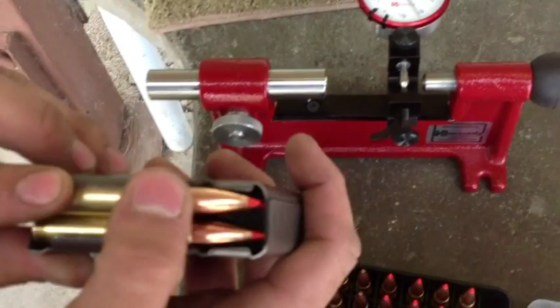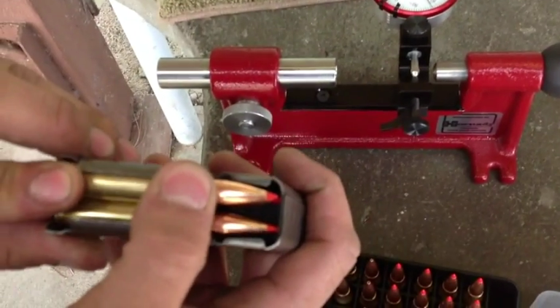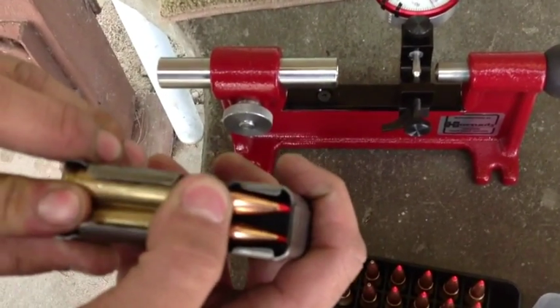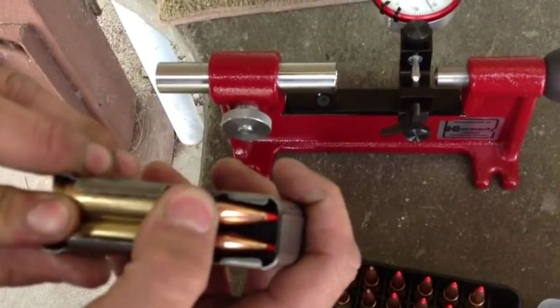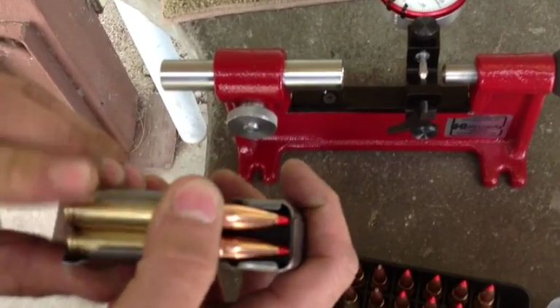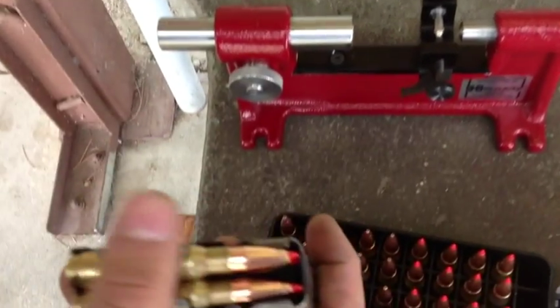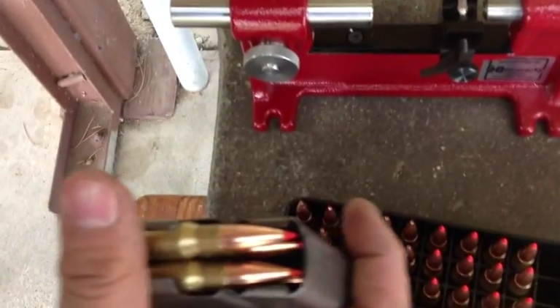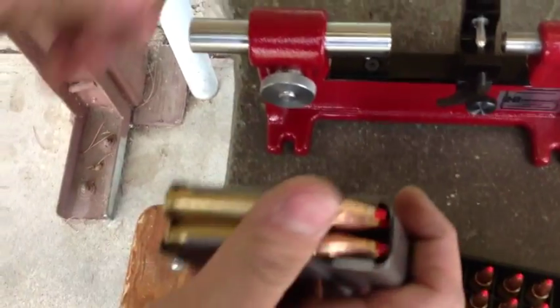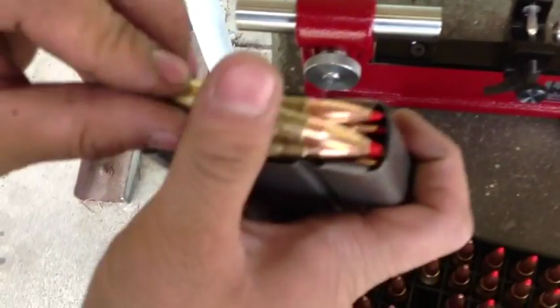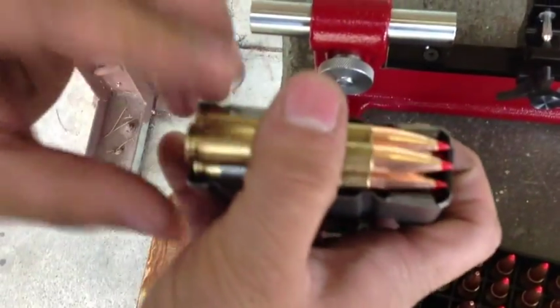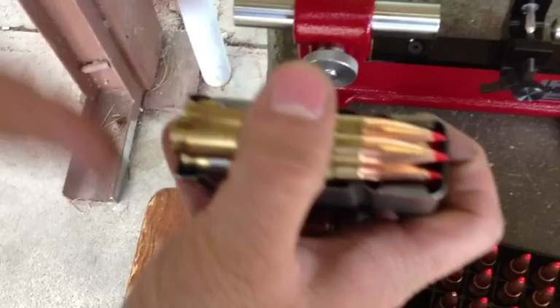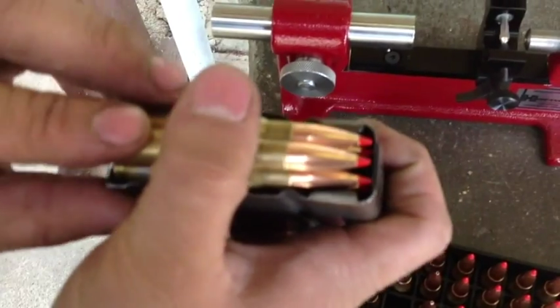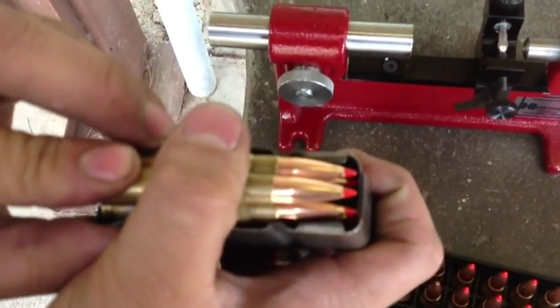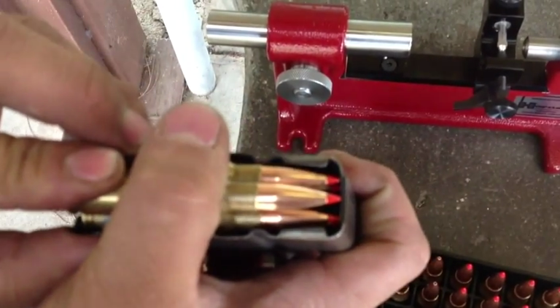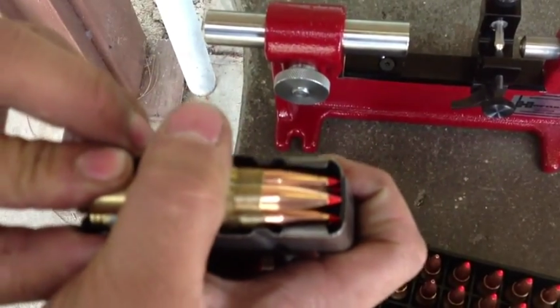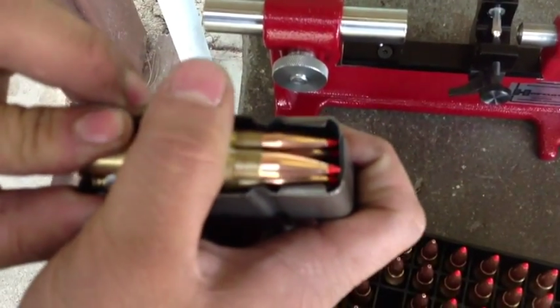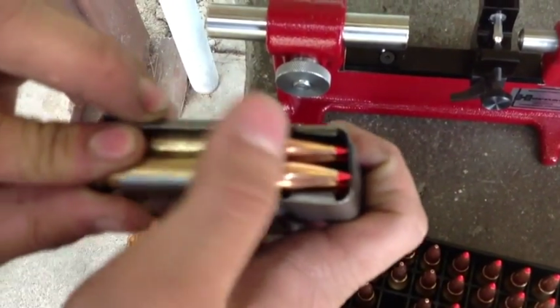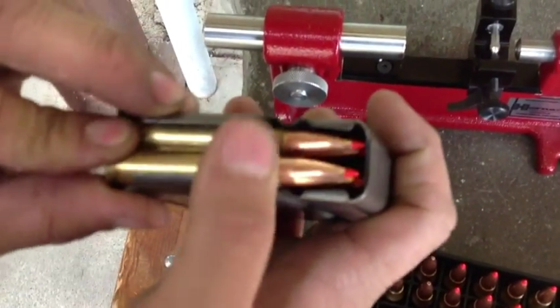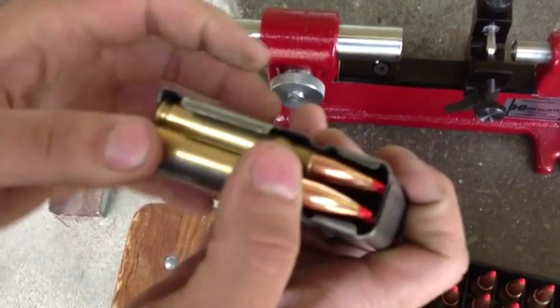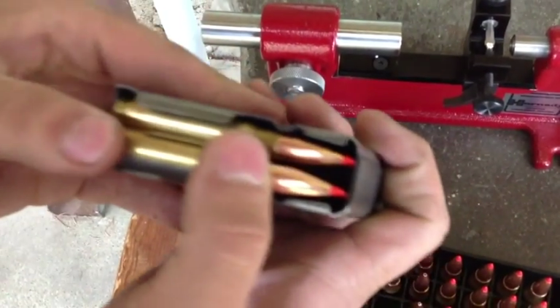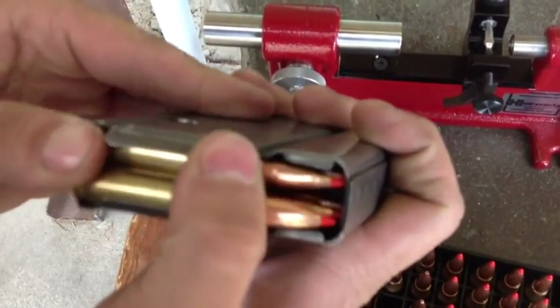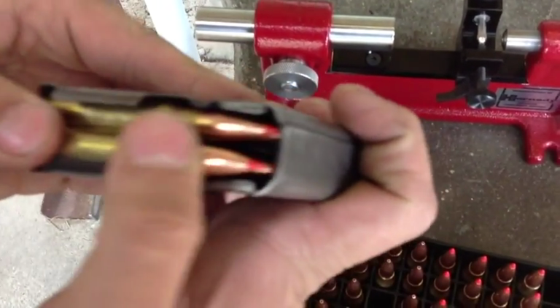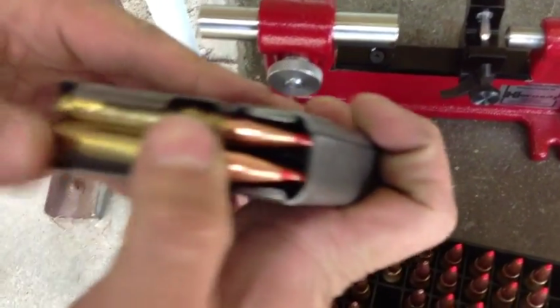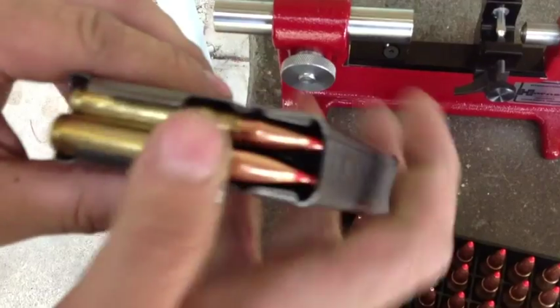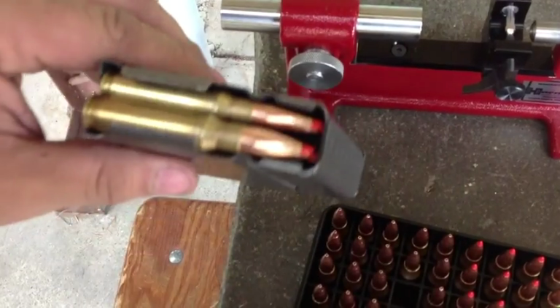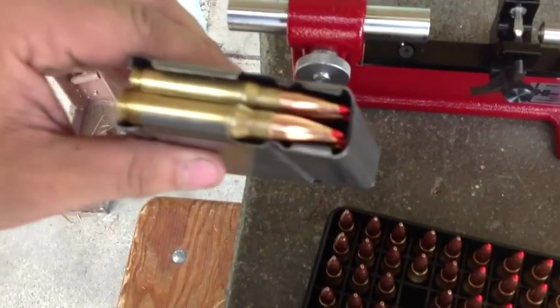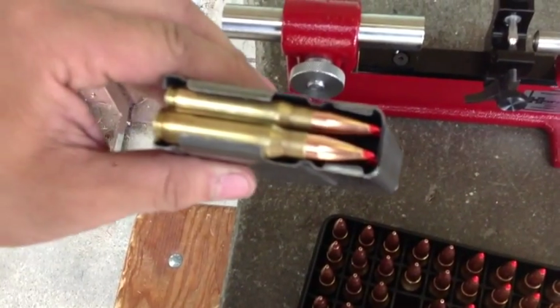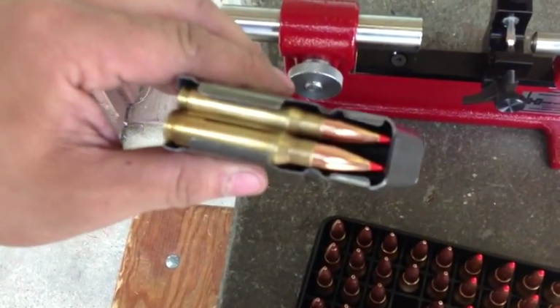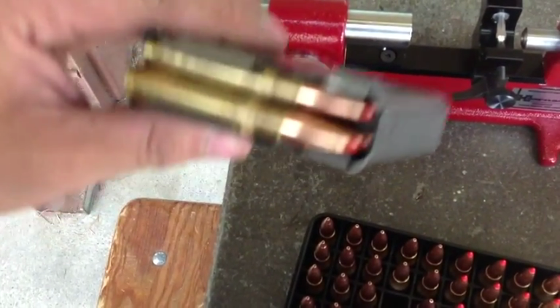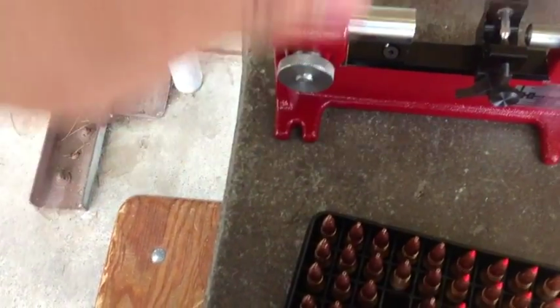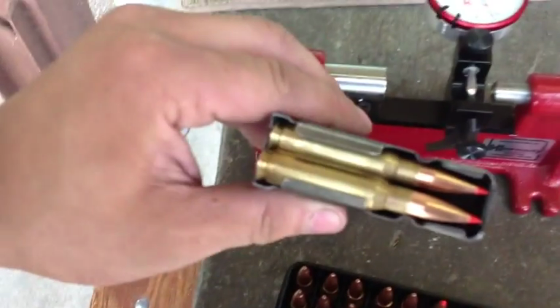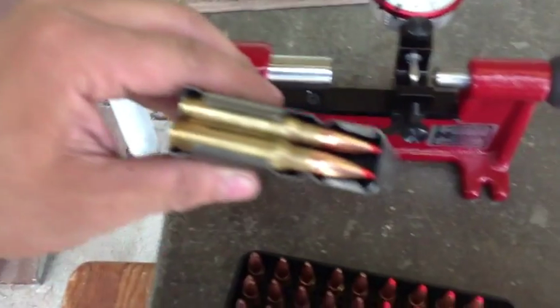With a semi-automatic I'll never even get that close to the lands like a bull gun would. Any jams at all because of that? I haven't had one yet, but we'll see with this one — it's a new one for me.